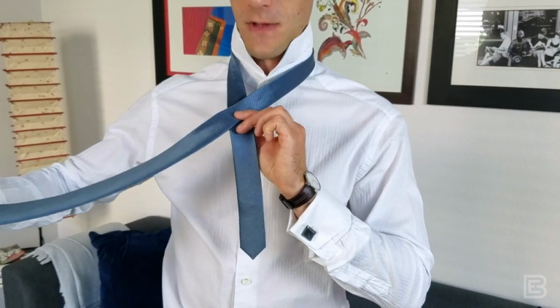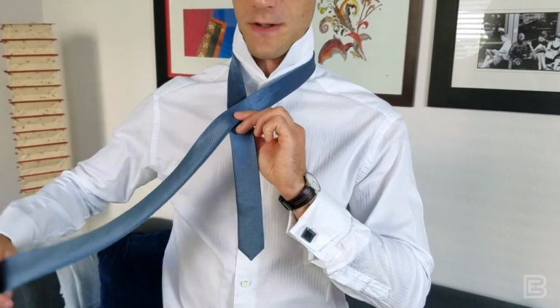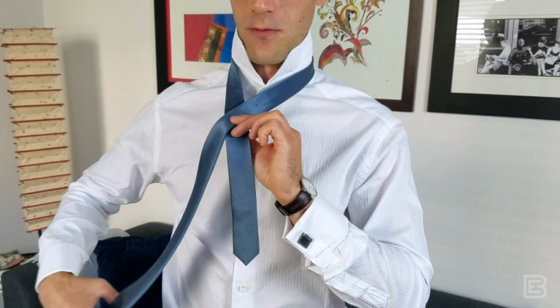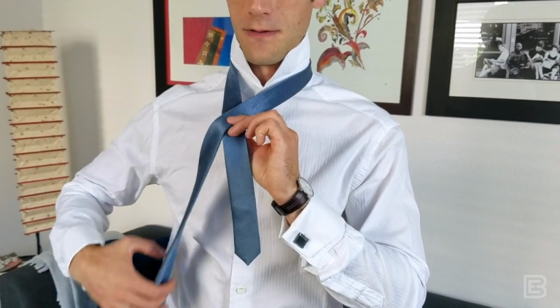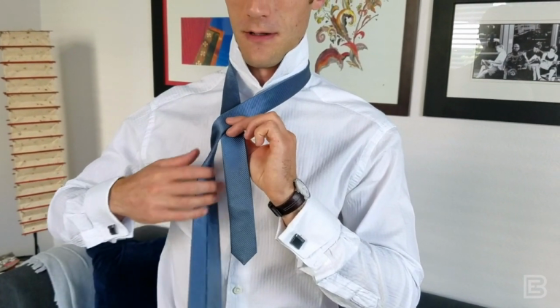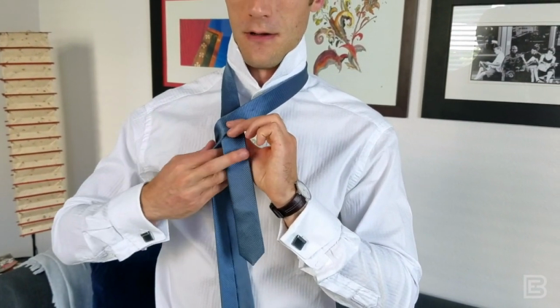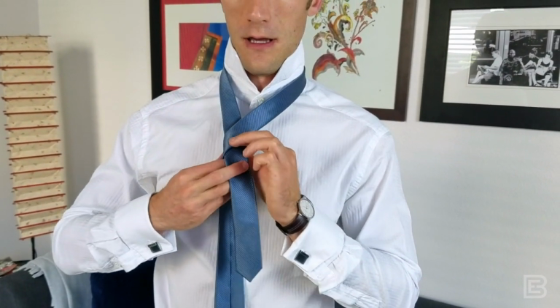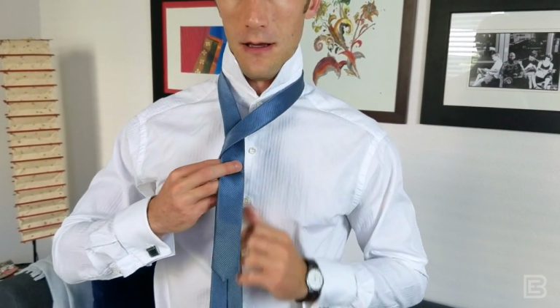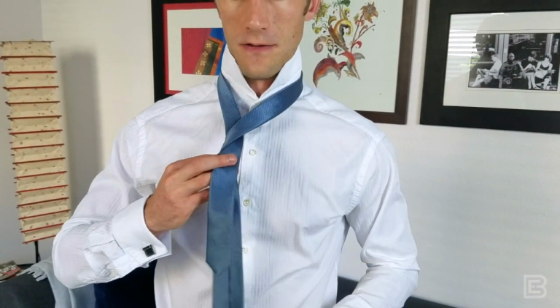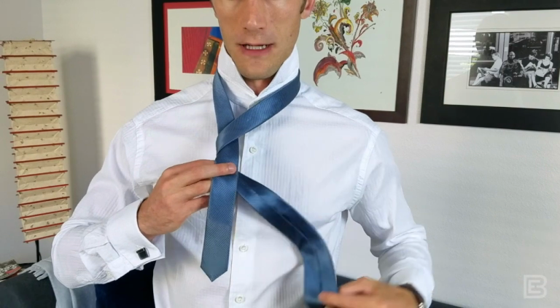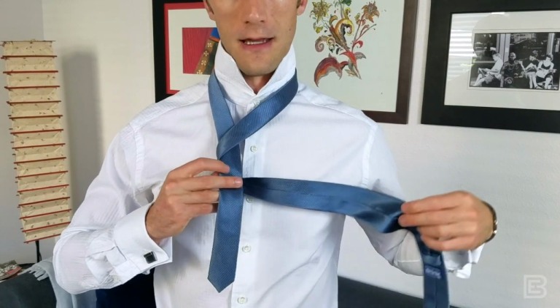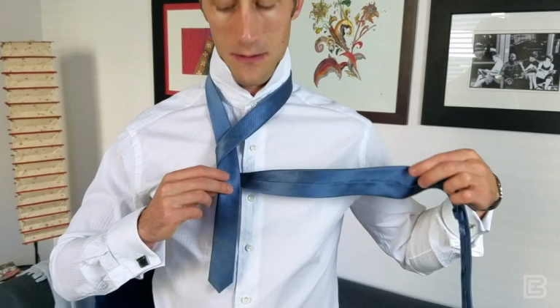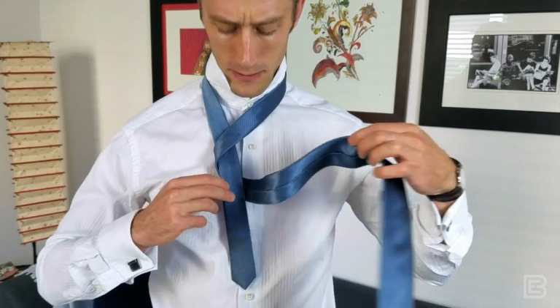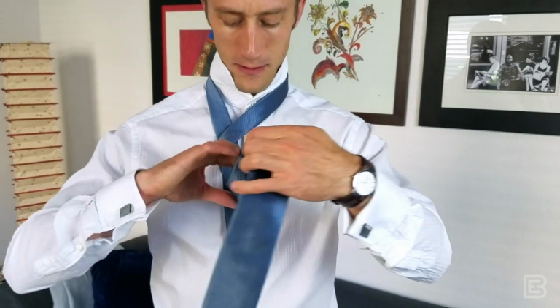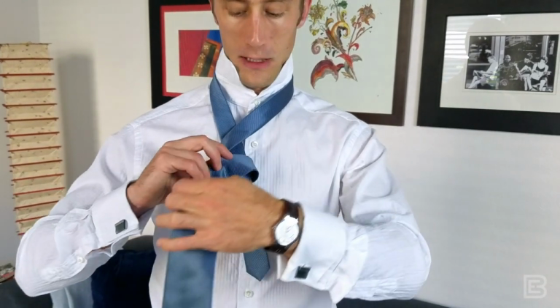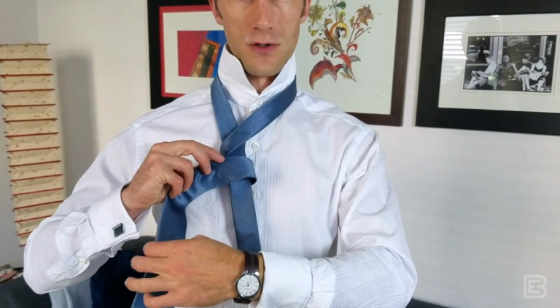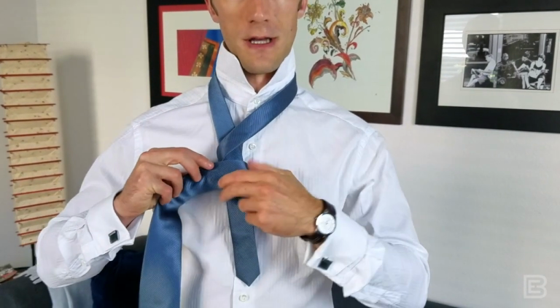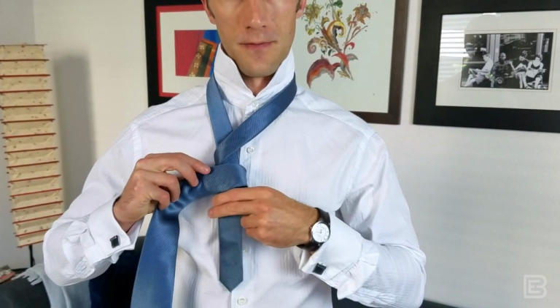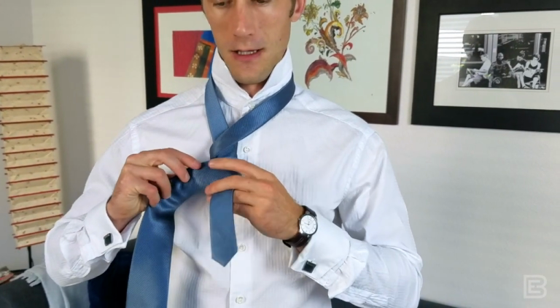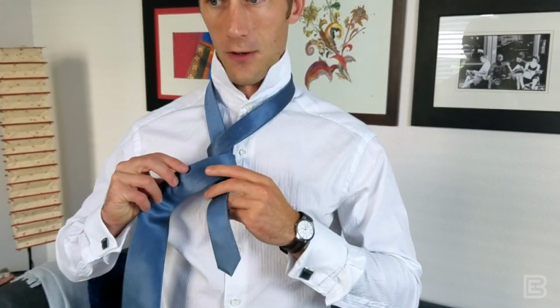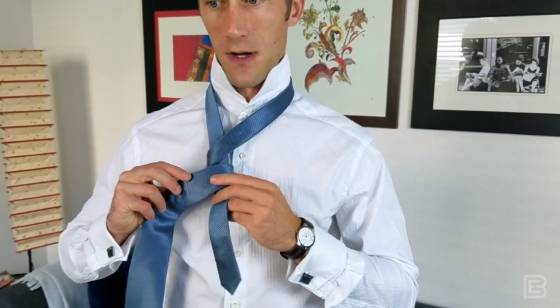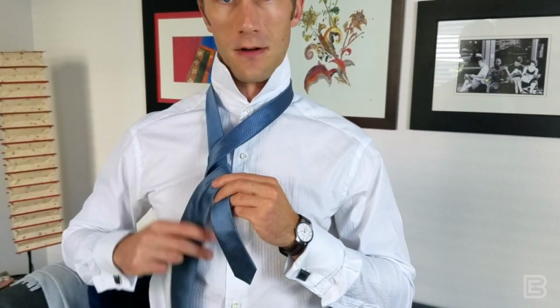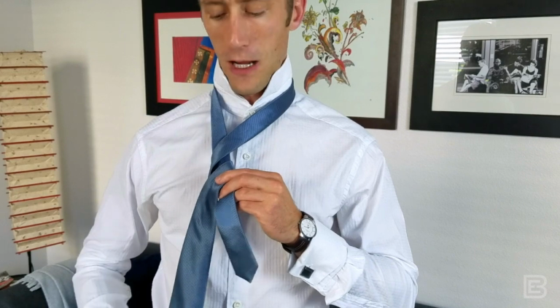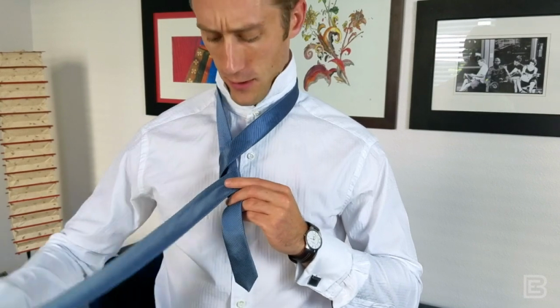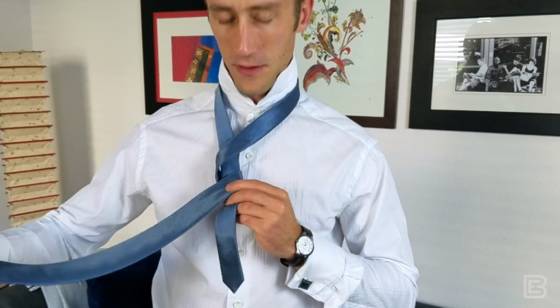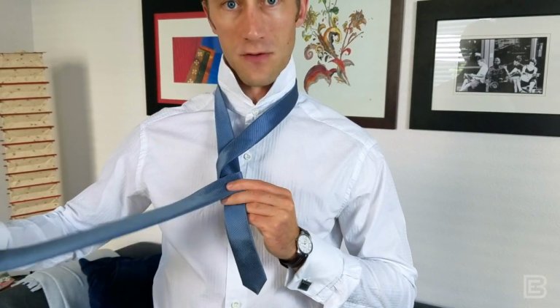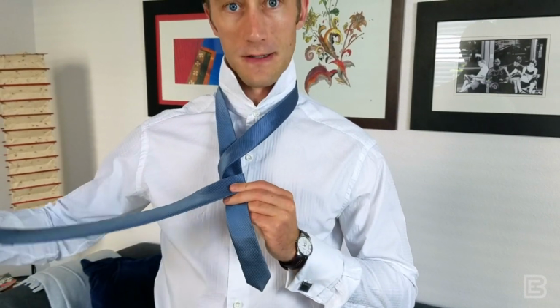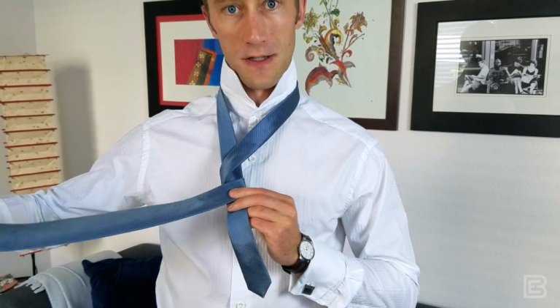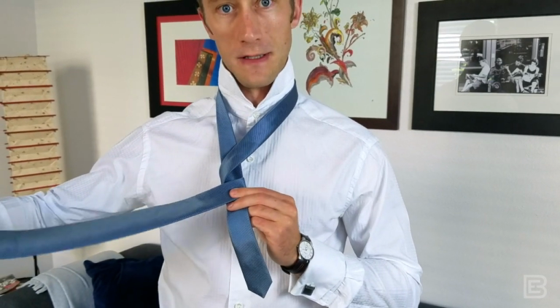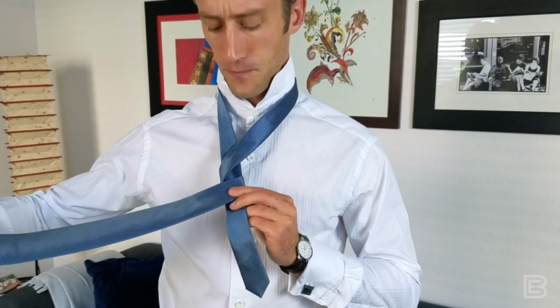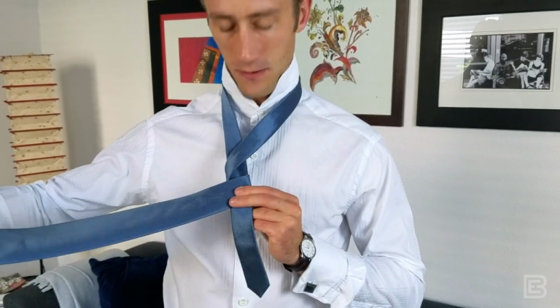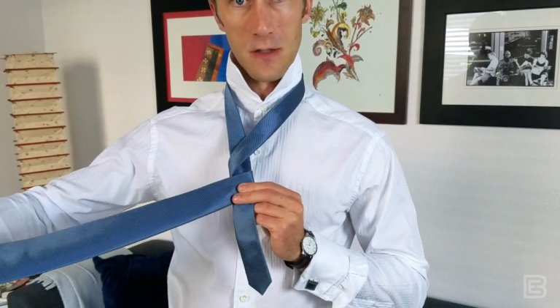You're going to come around and do it again around that short side. If you've heard people talk about the rabbit going around the tree twice, that's just what we did. Very simple.